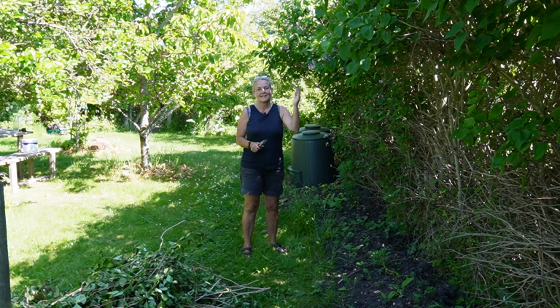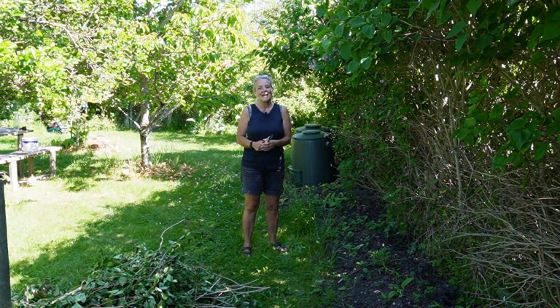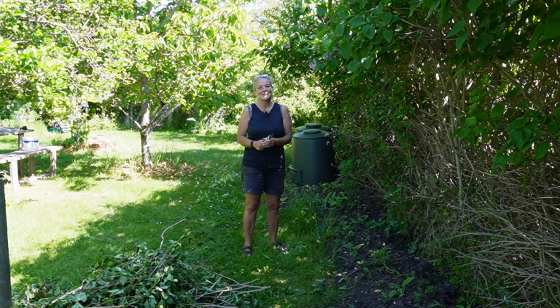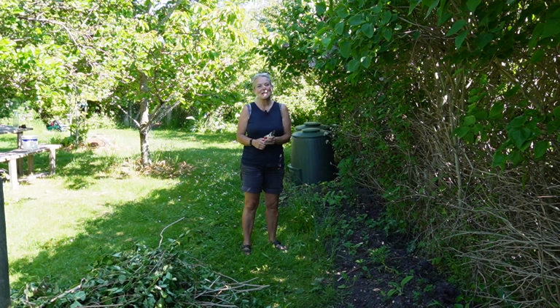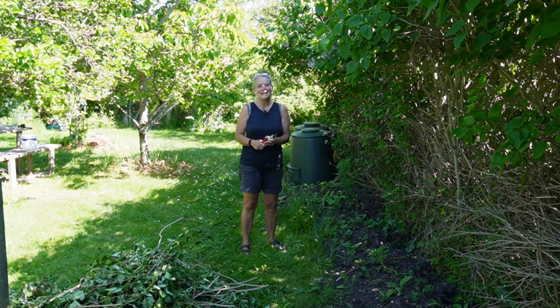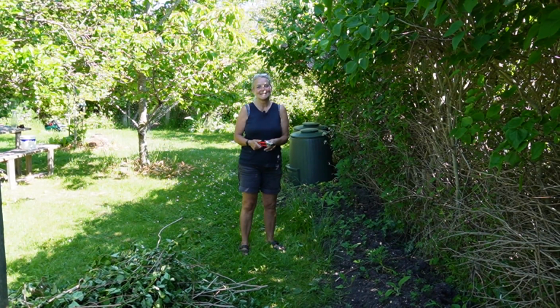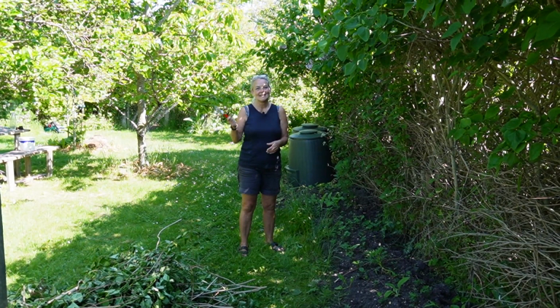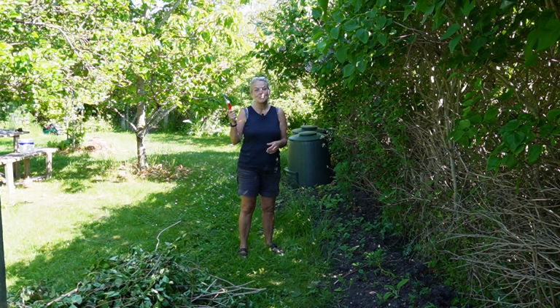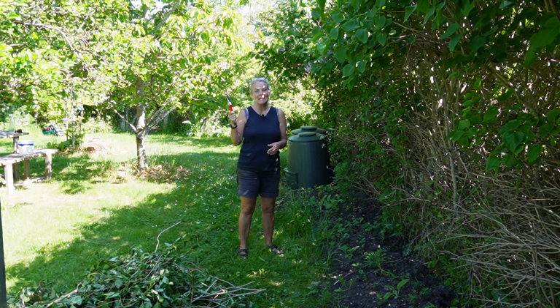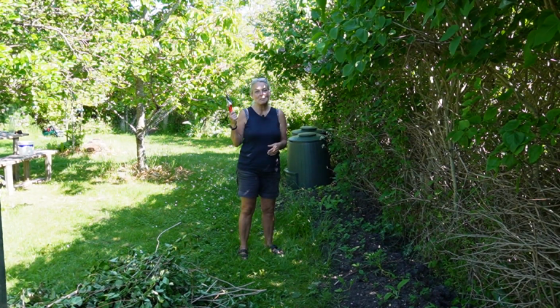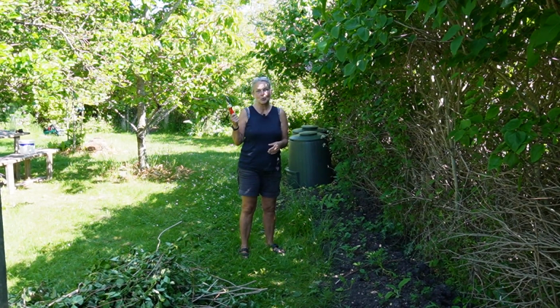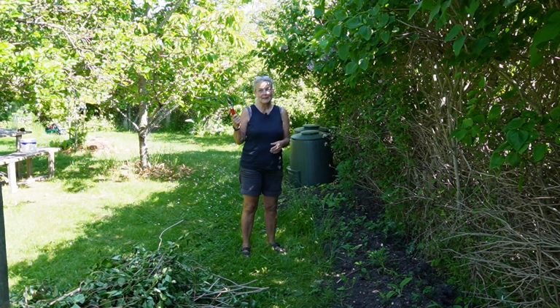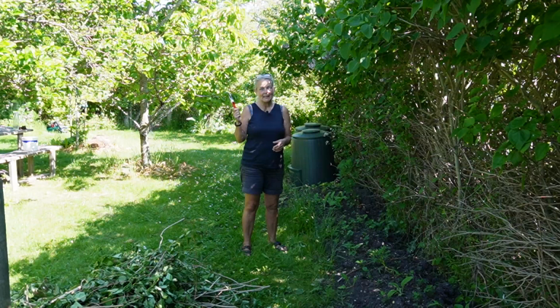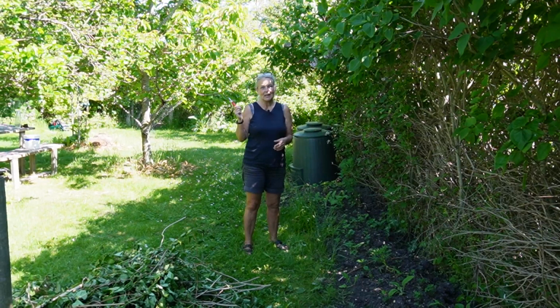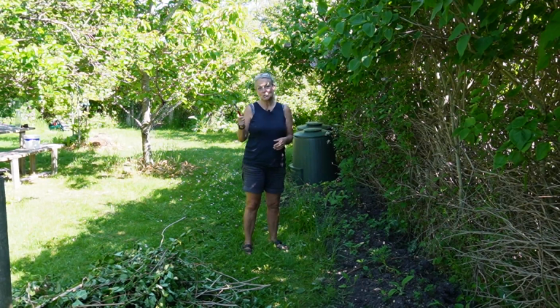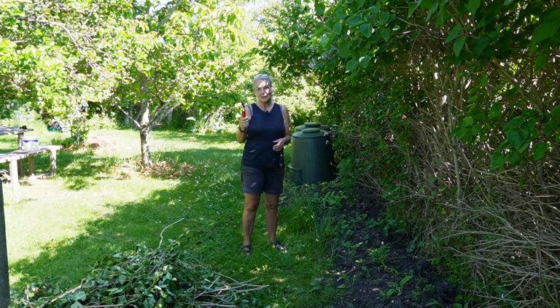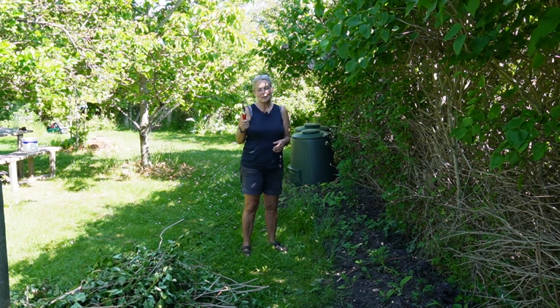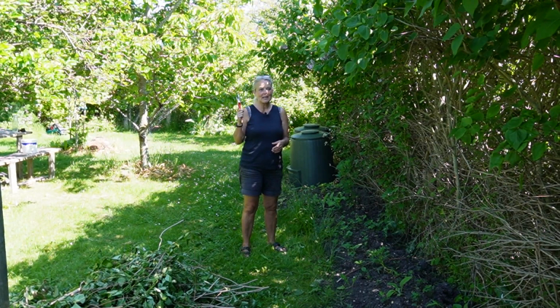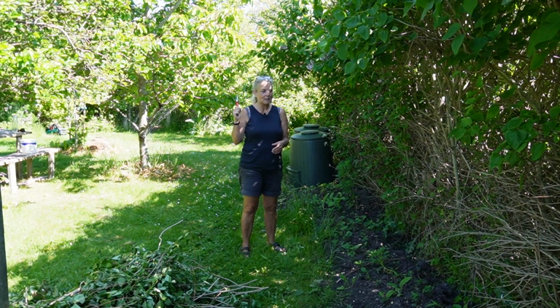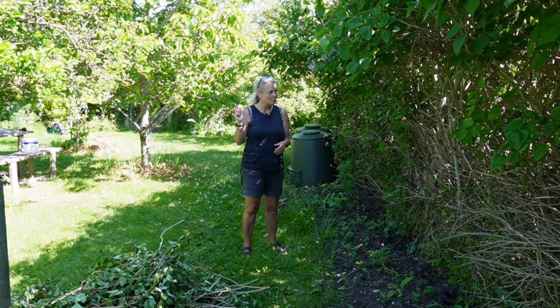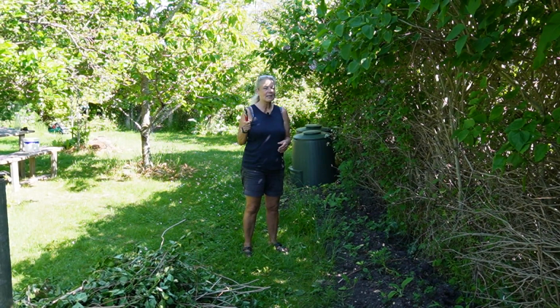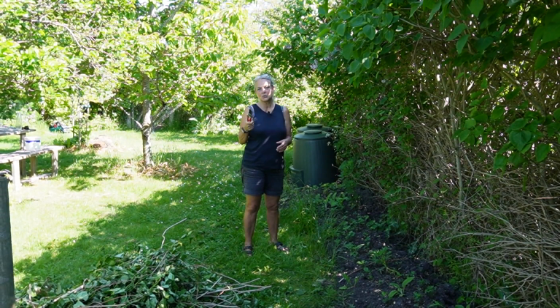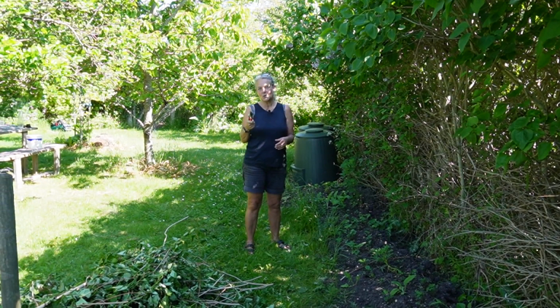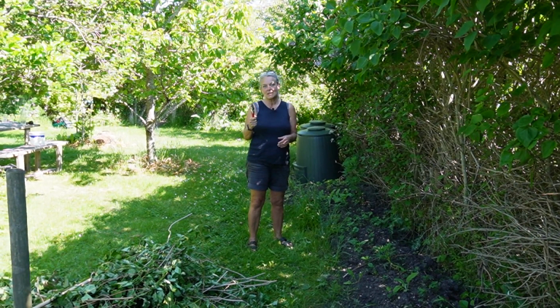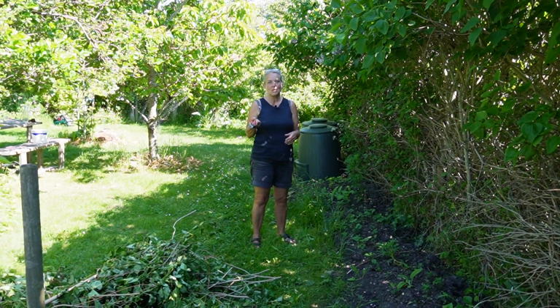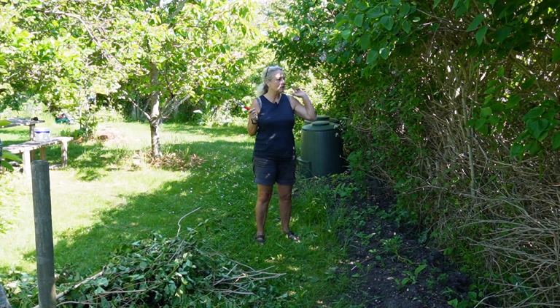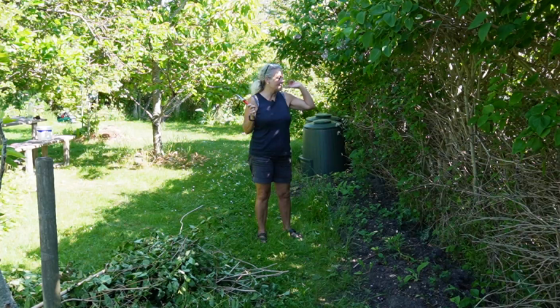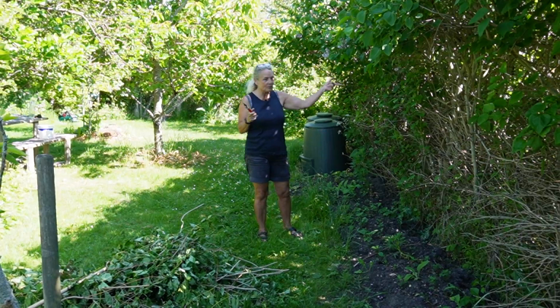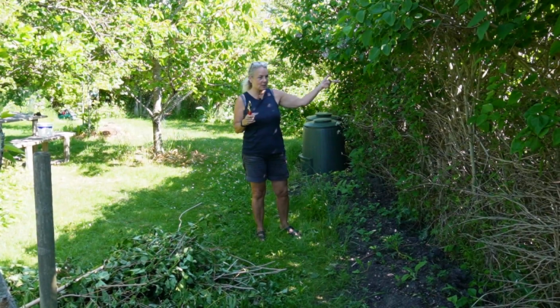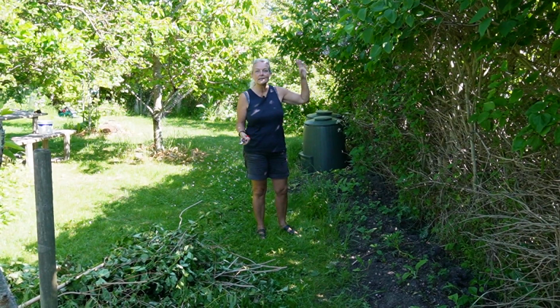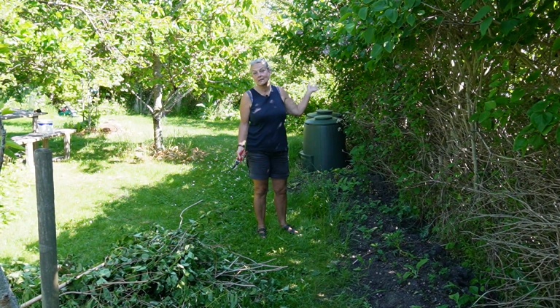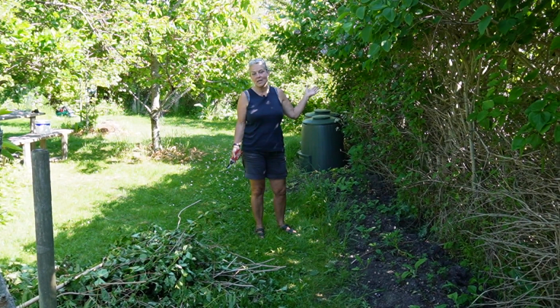Hey guys, welcome back to the garden. I'm pruning like a mad woman and I want to talk a little bit about that, but mostly I want to show you how things are growing in the old vegetable garden and in the greenhouse.